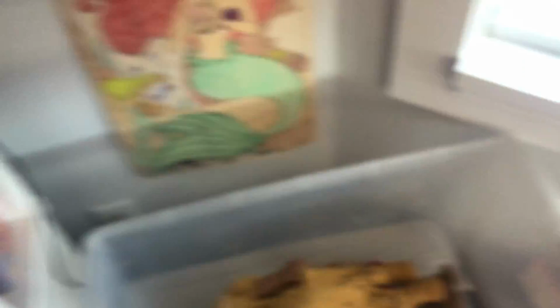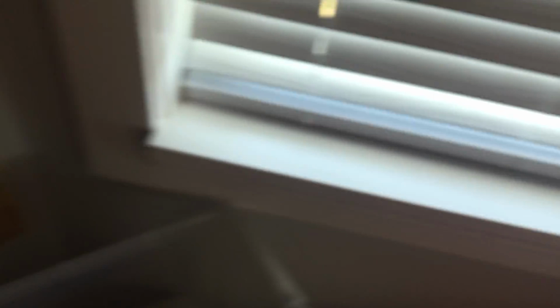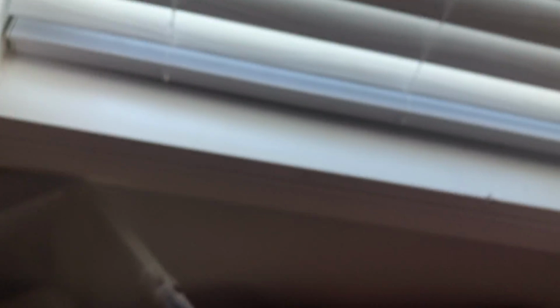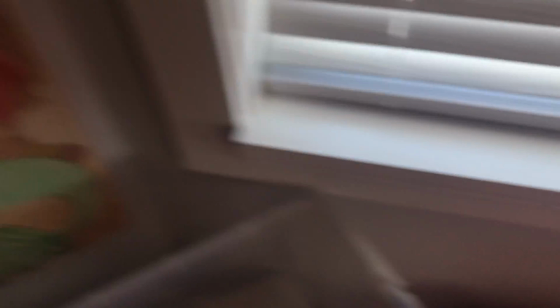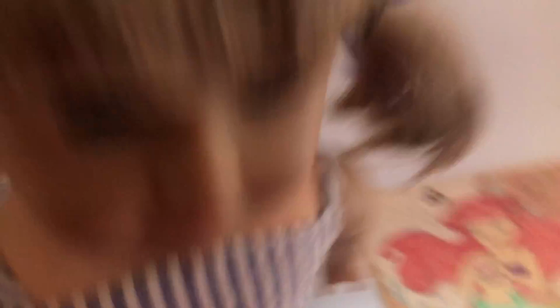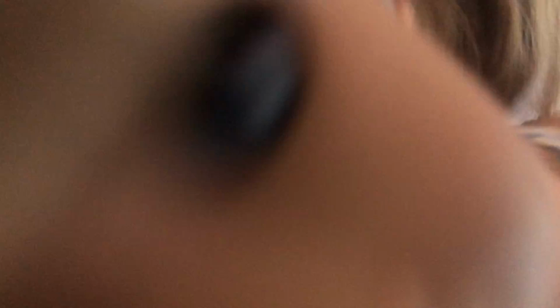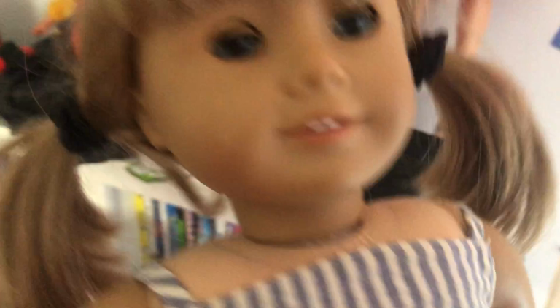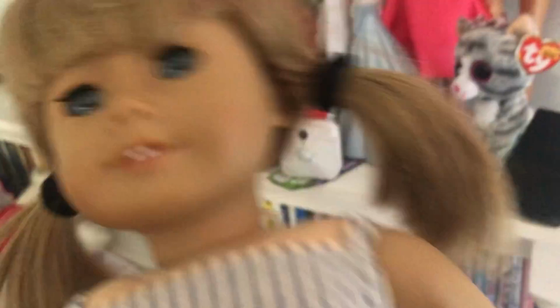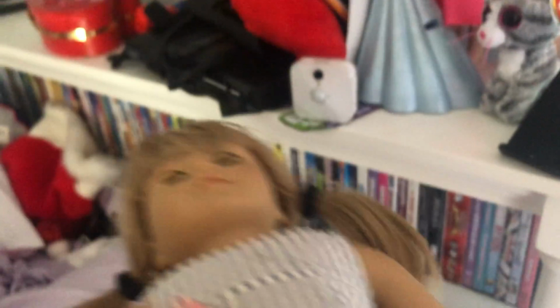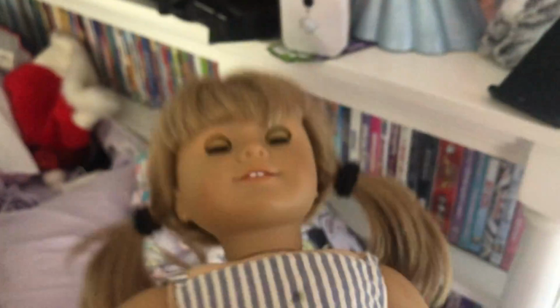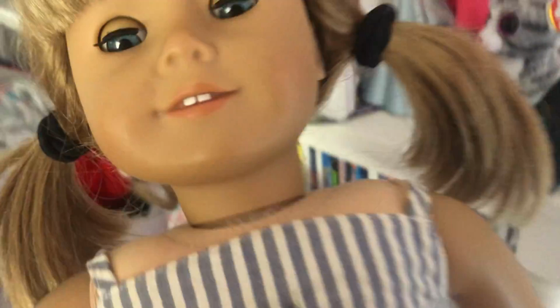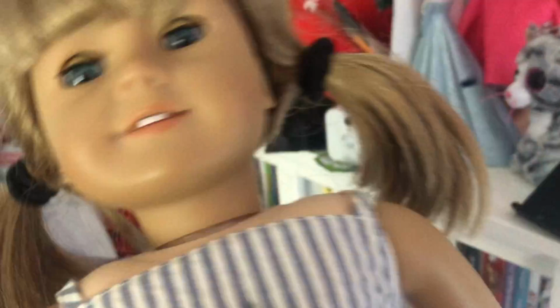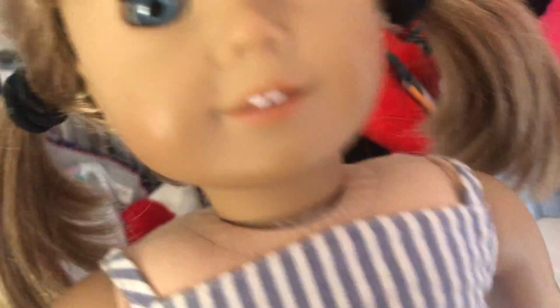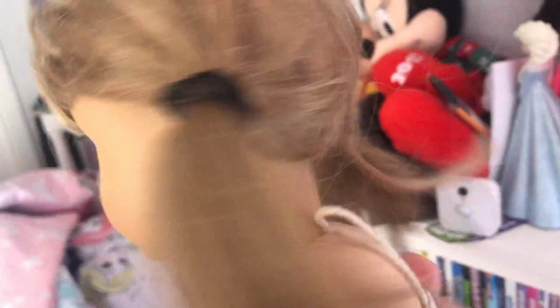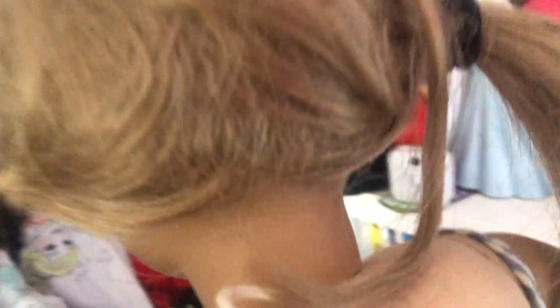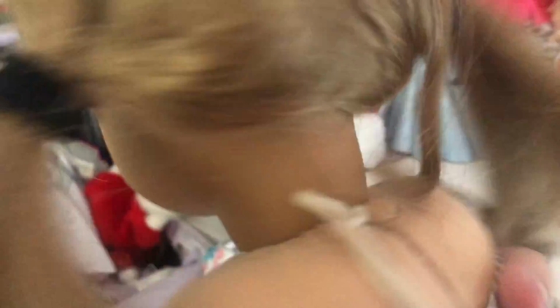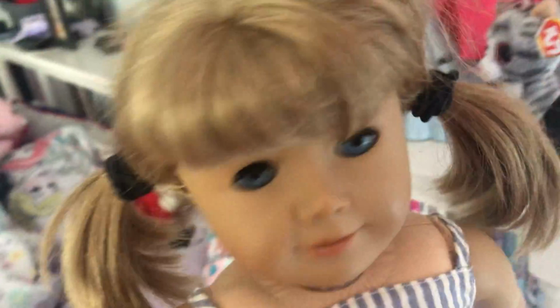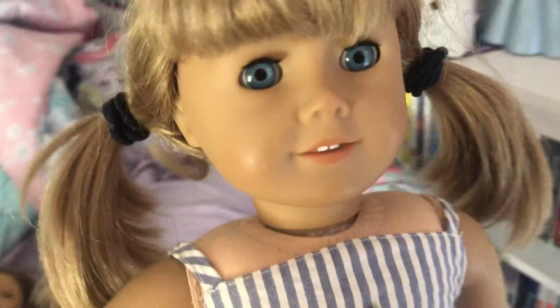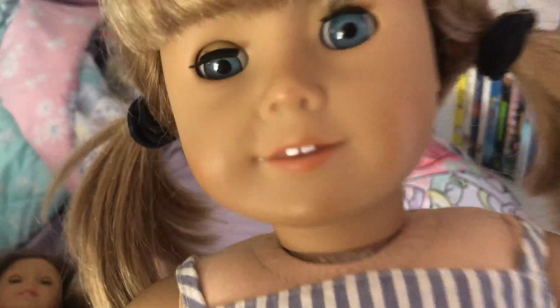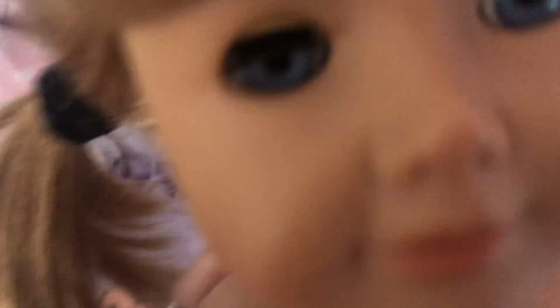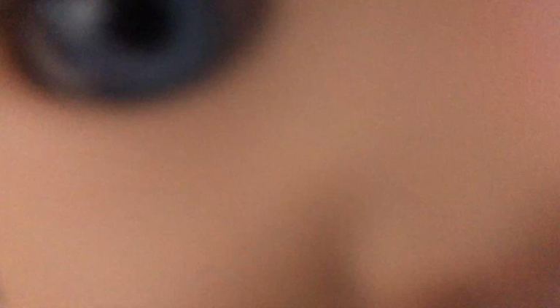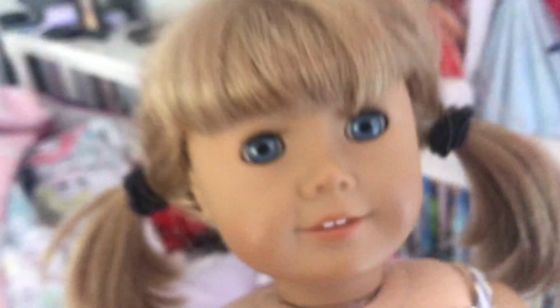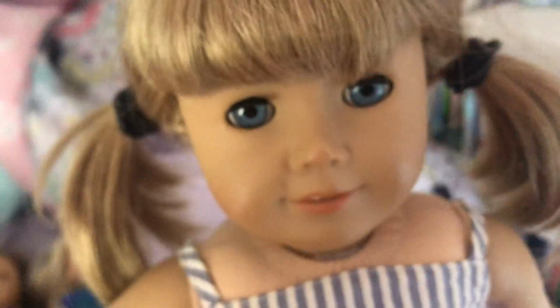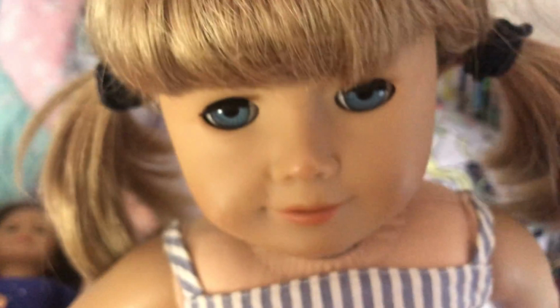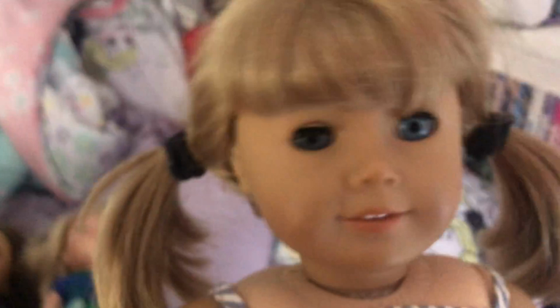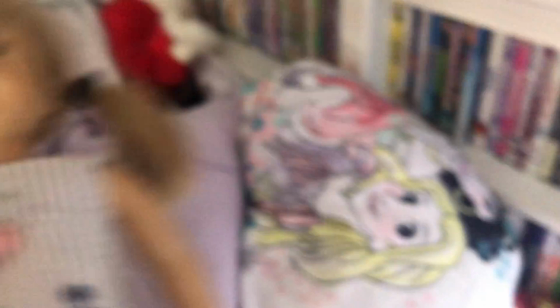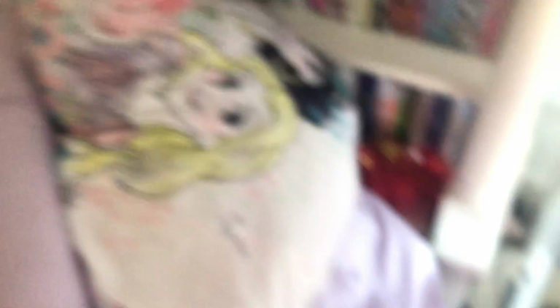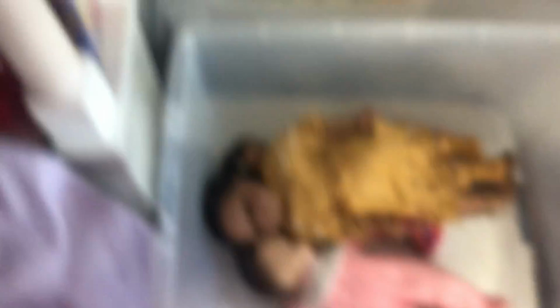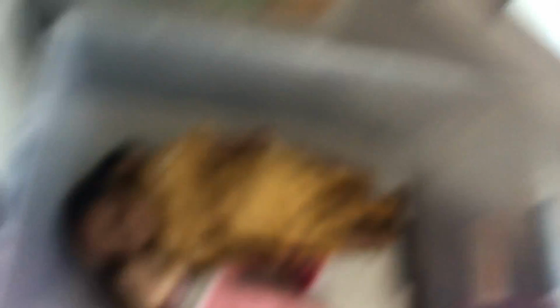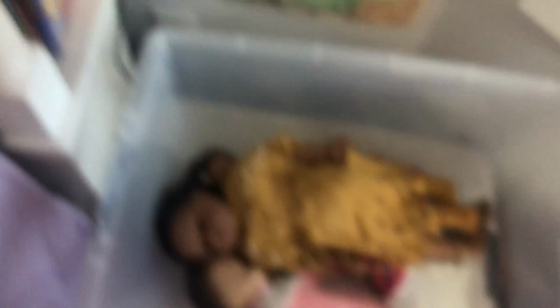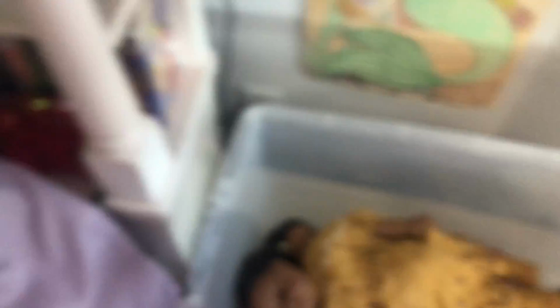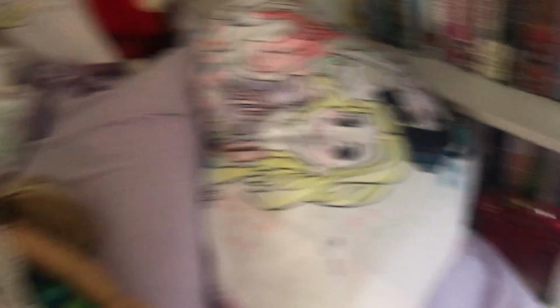And next we have Ashley, number 32. She got a short and big ponytail on her. And a few have the same as her.